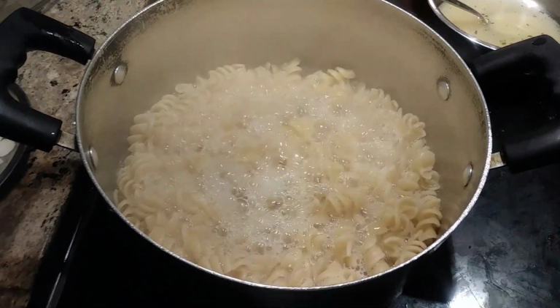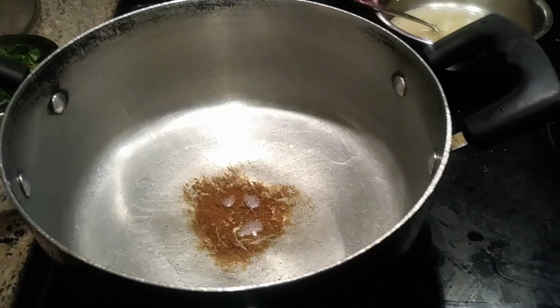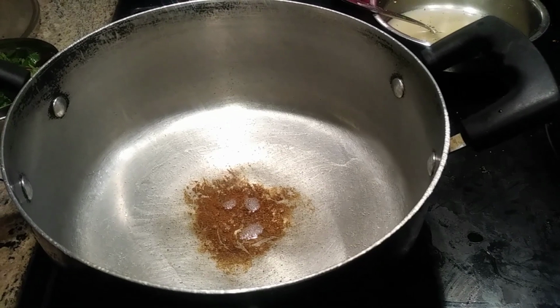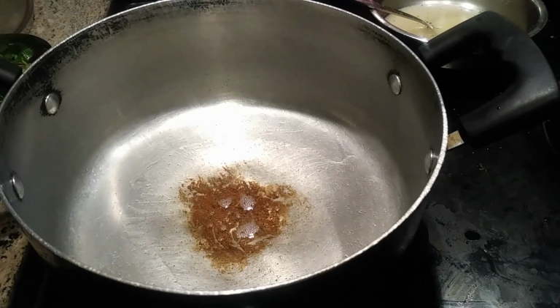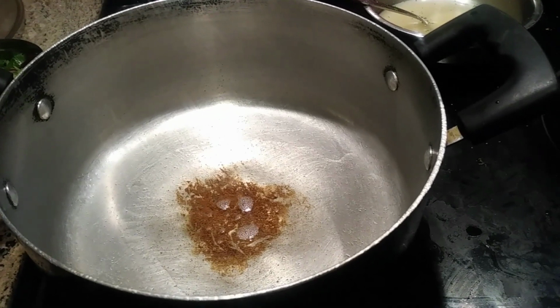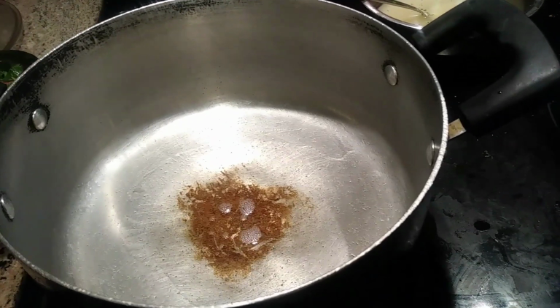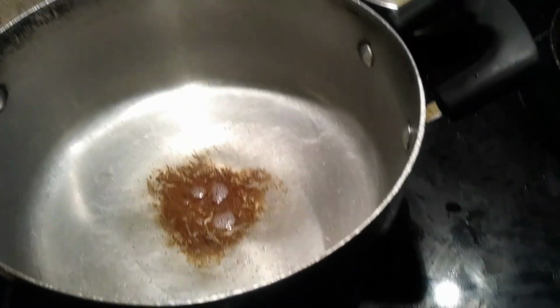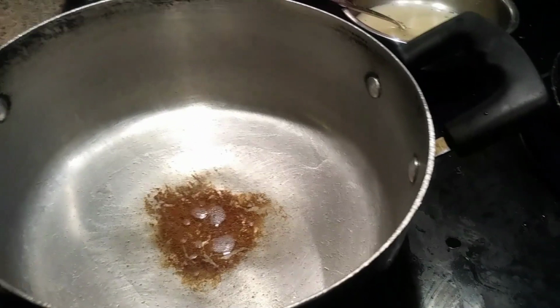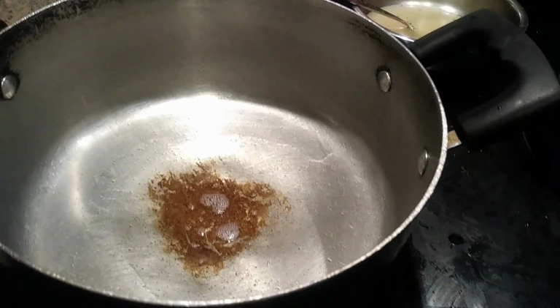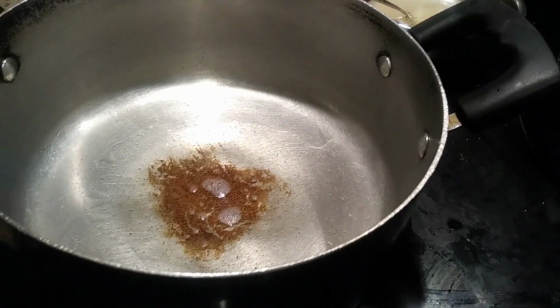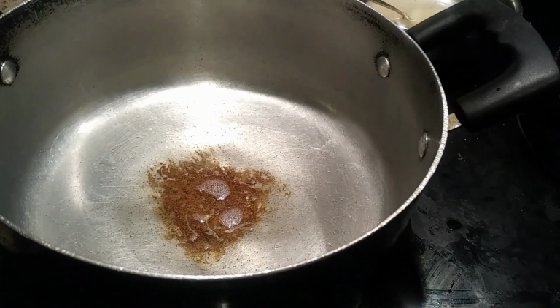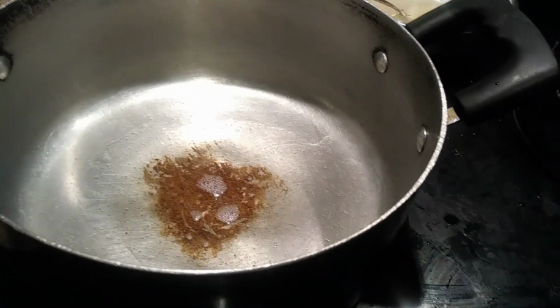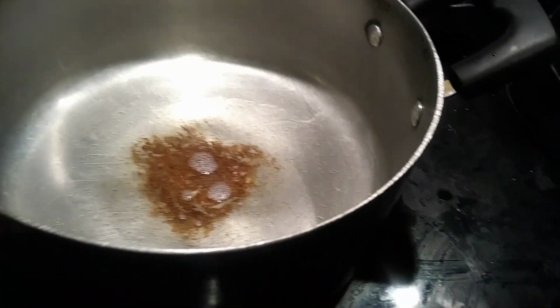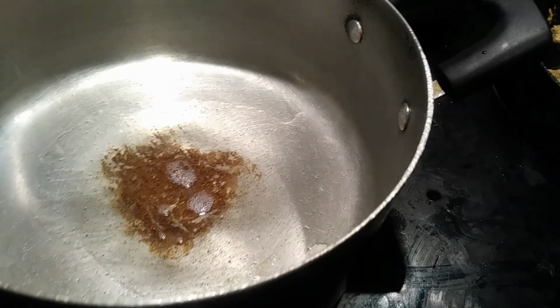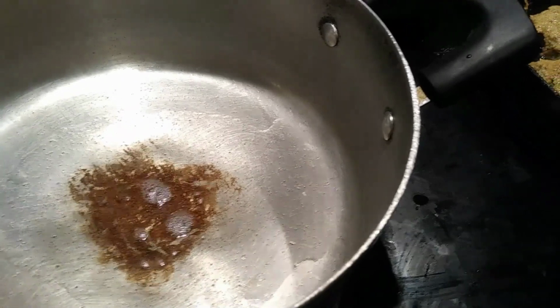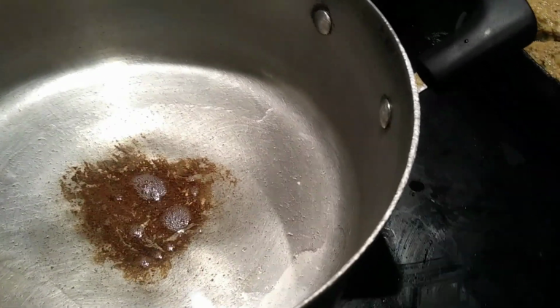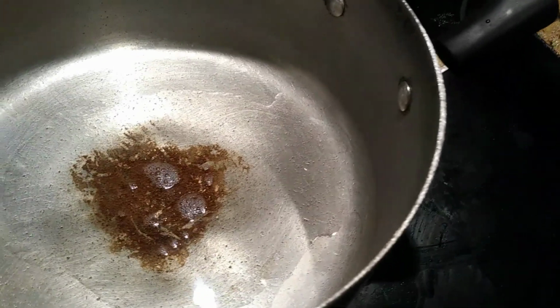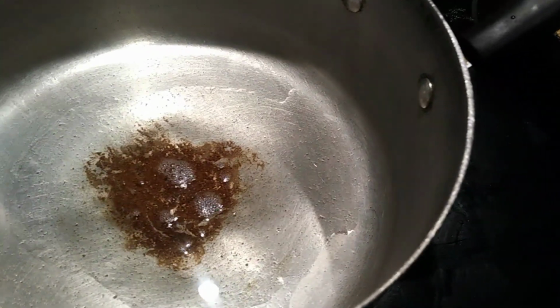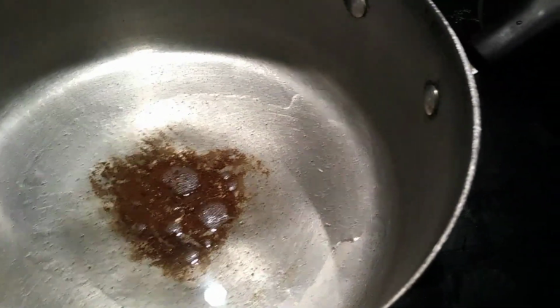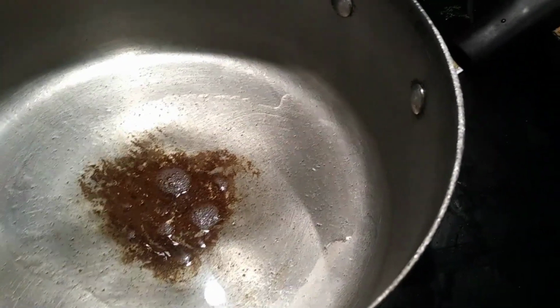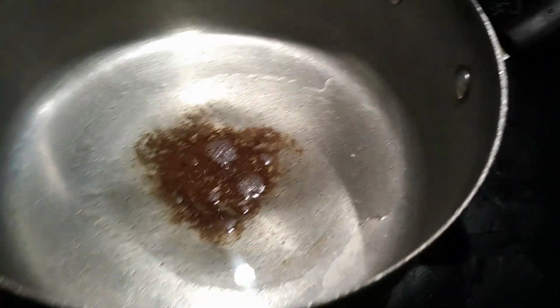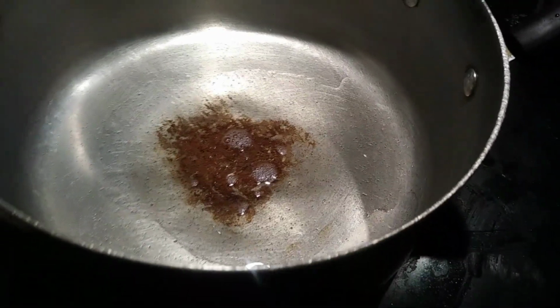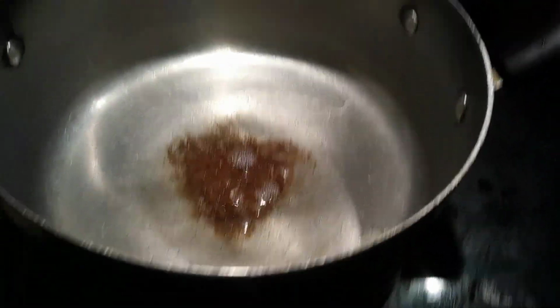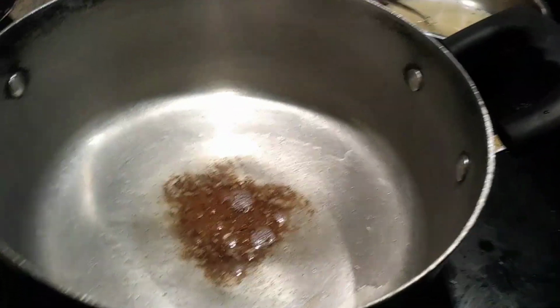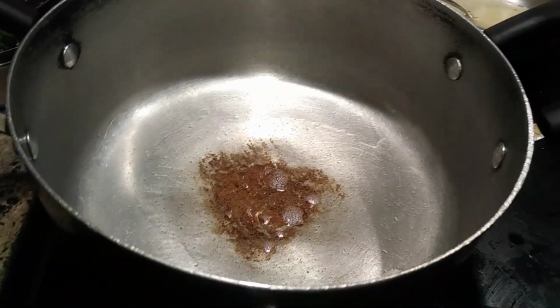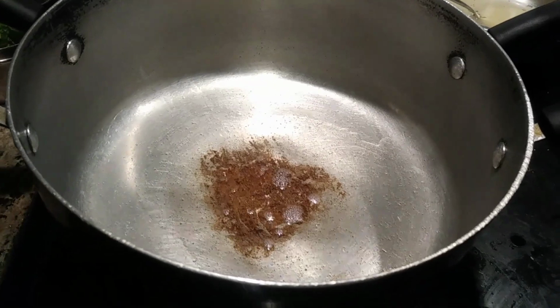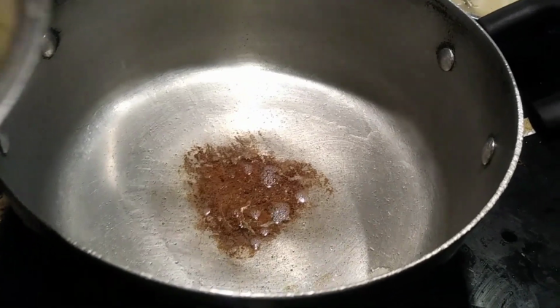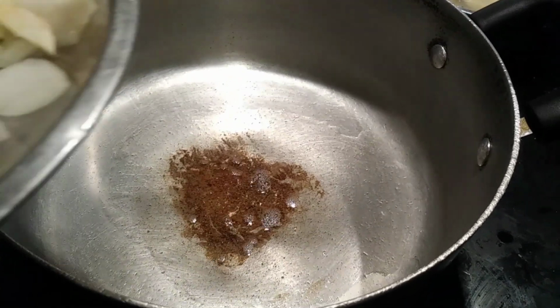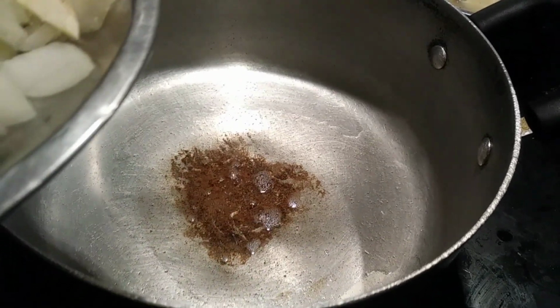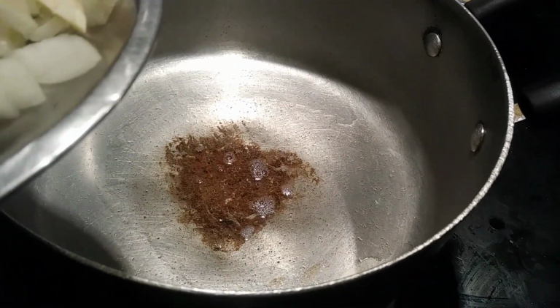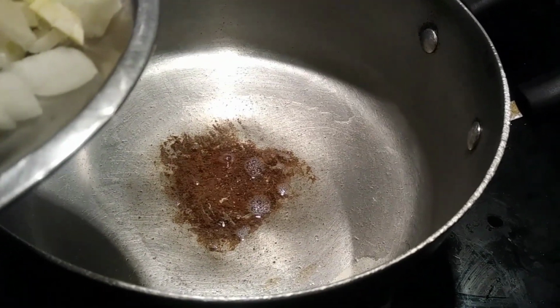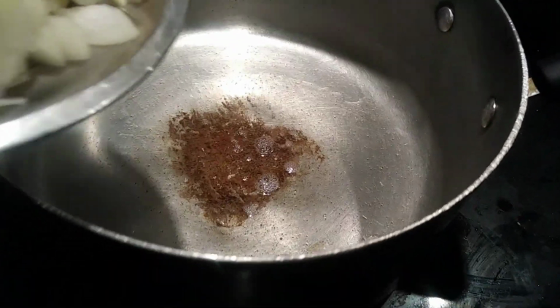I added 2 tablespoons of canola oil. Now I'll be adding the onions and garlic, diced into pieces. I have three onions and ten cloves of garlic.